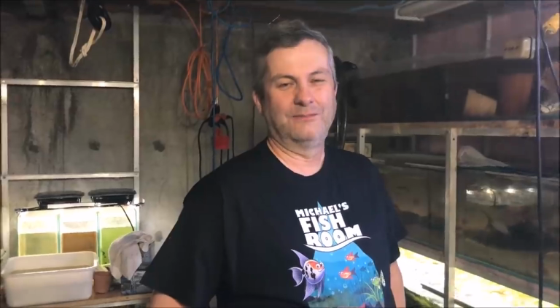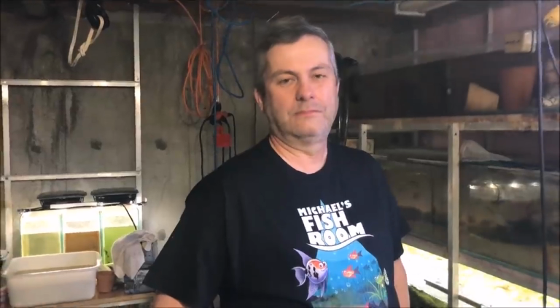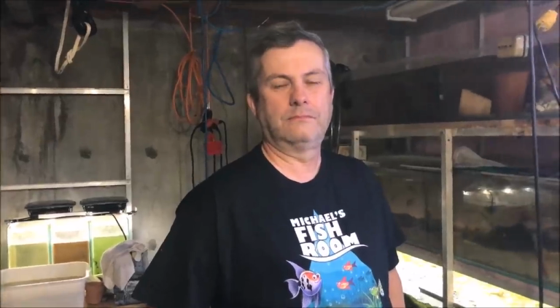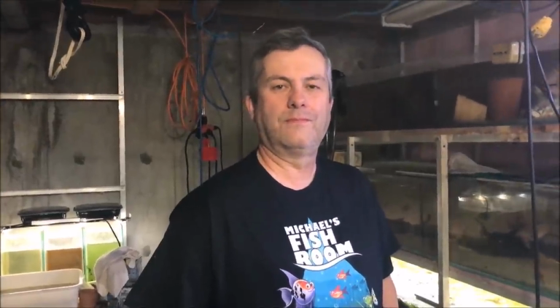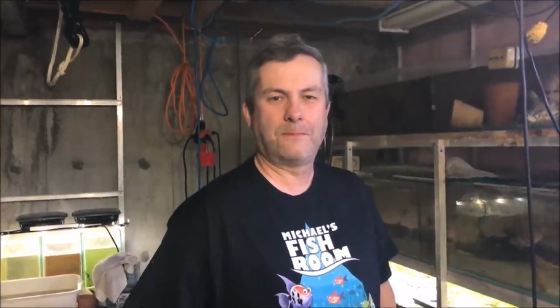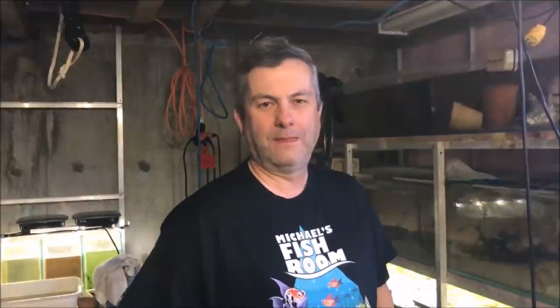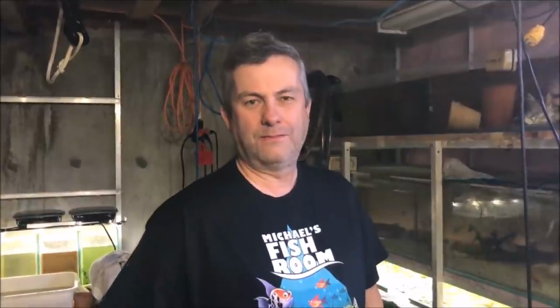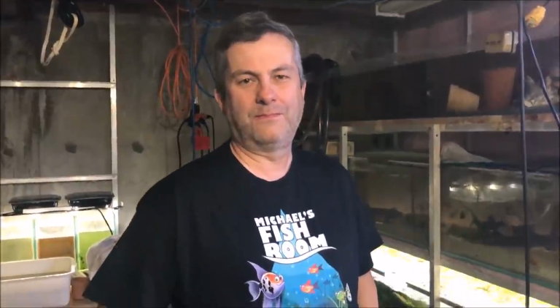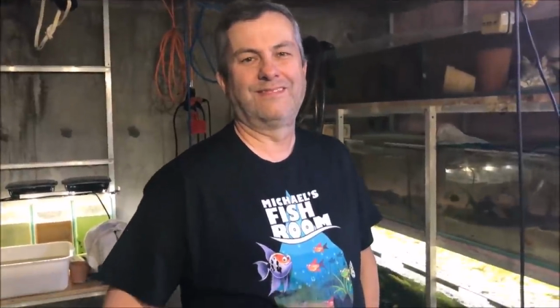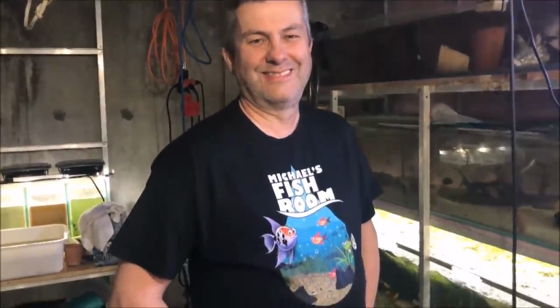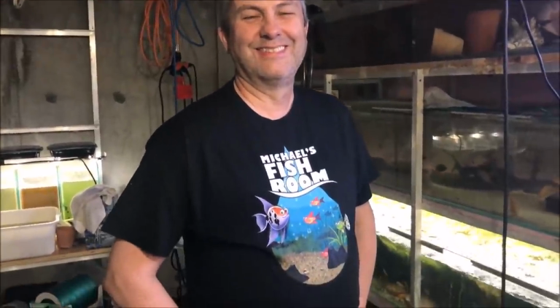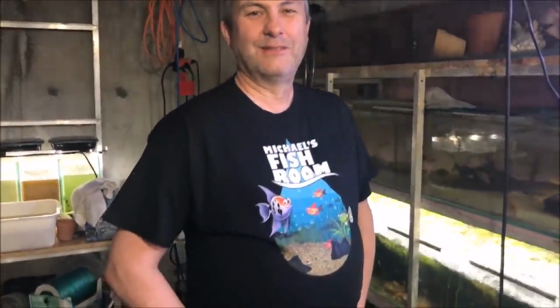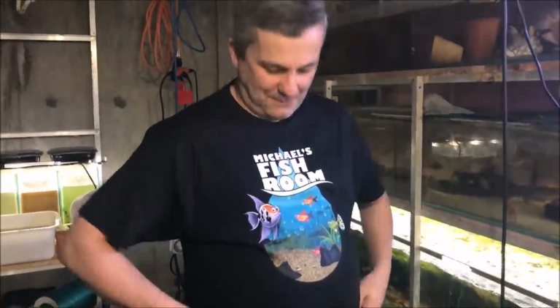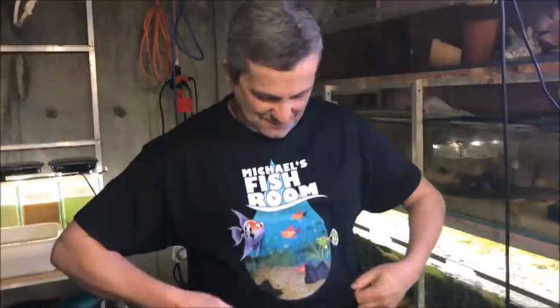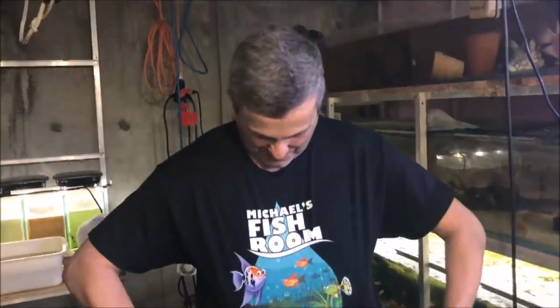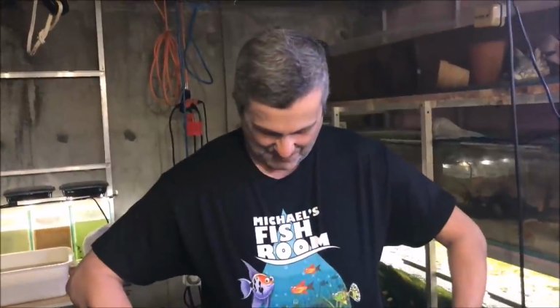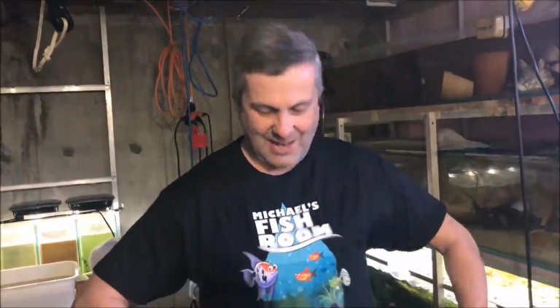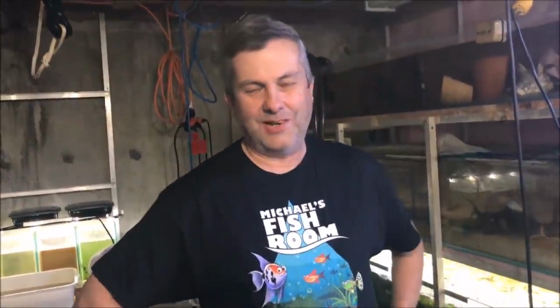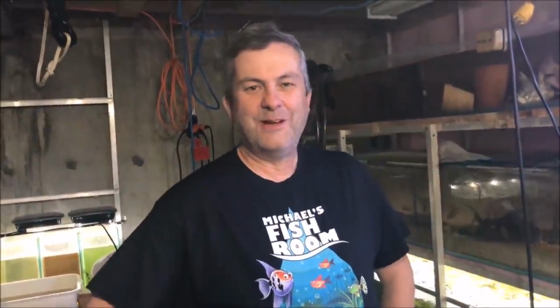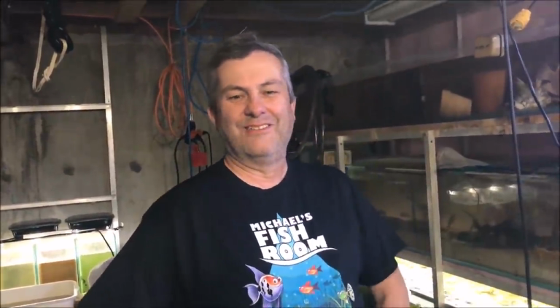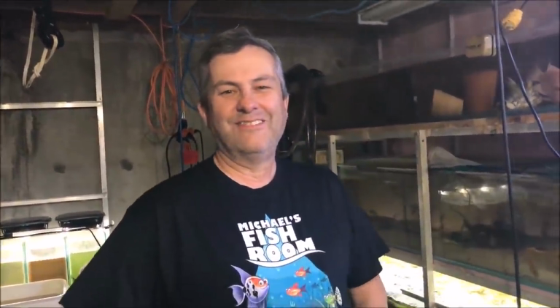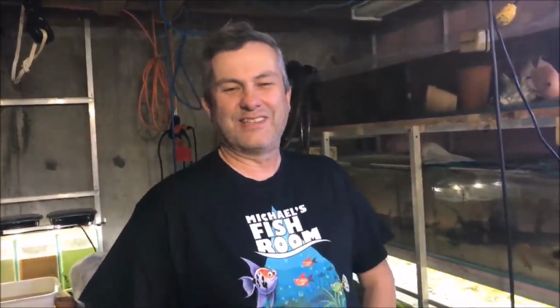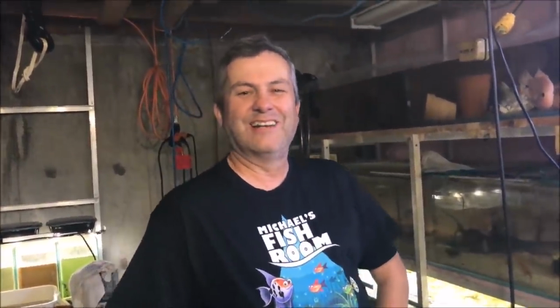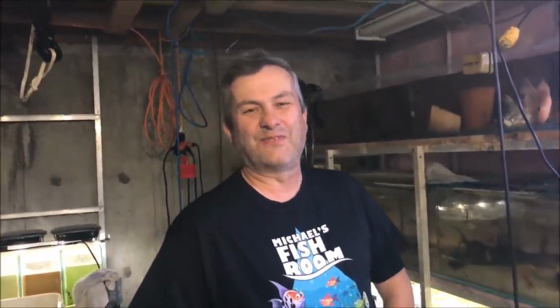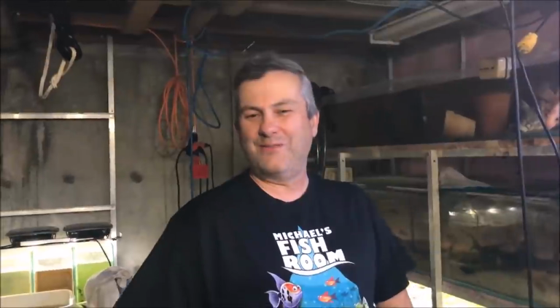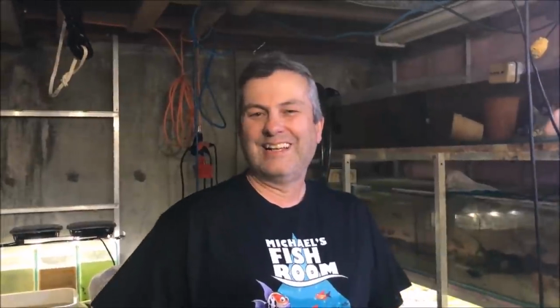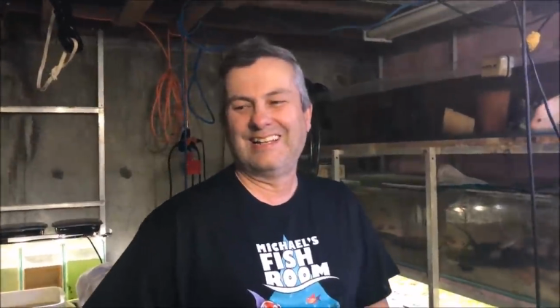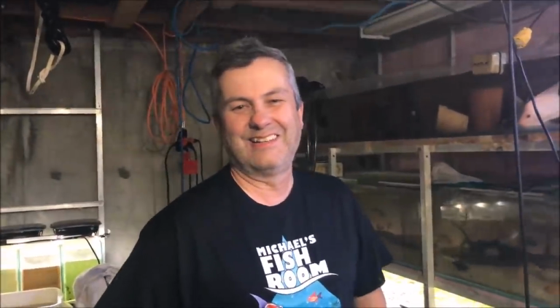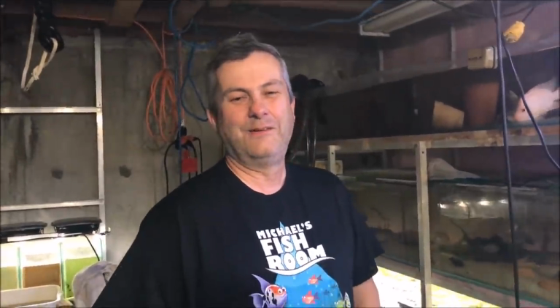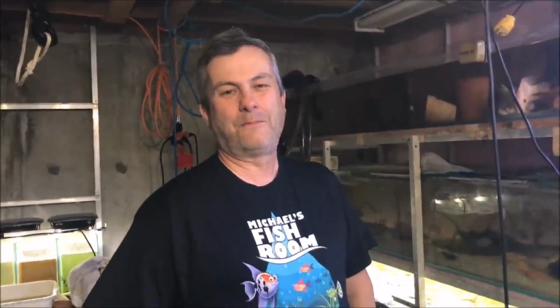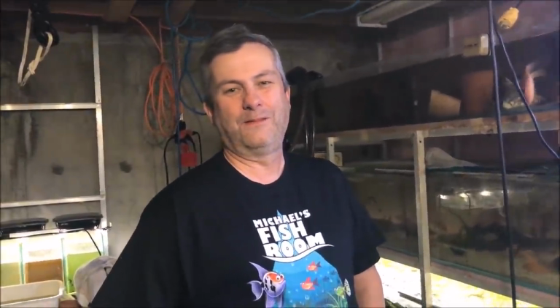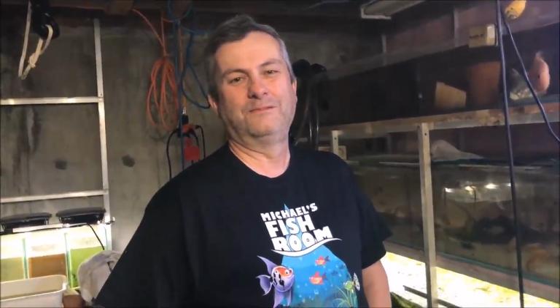Alright fishy folks, I'm here with Eric the fish man in his fish room wearing a fantastic shirt. Where'd you get that shirt? I have no idea, I found it somewhere. Michael's Fish Room maybe? Michael's Fish Room, that's a good place — michaelsfishroom.com.